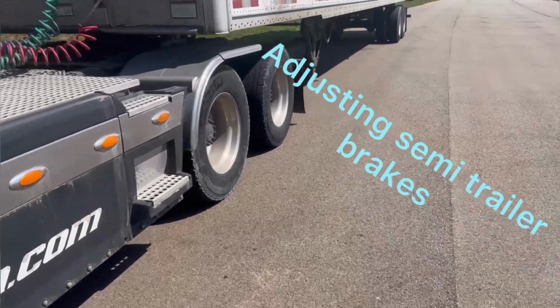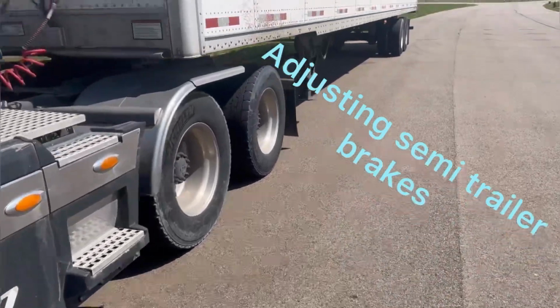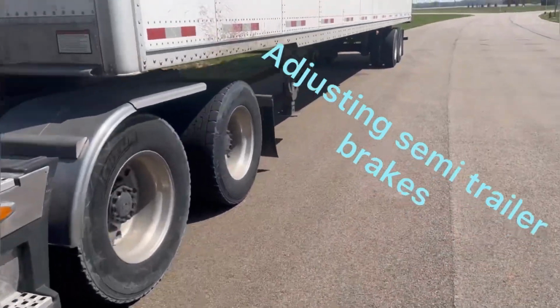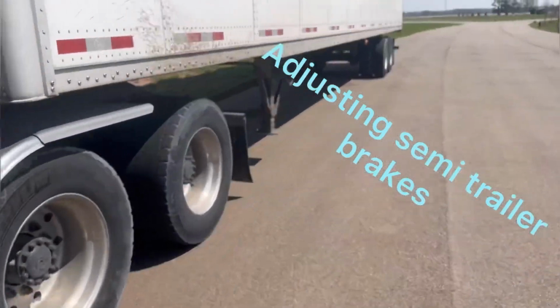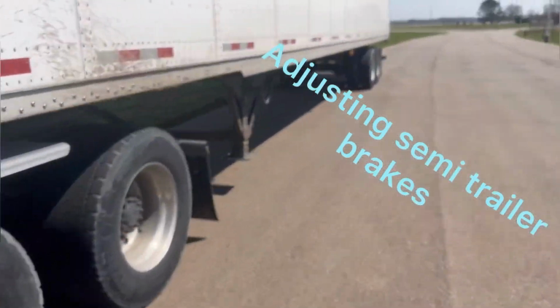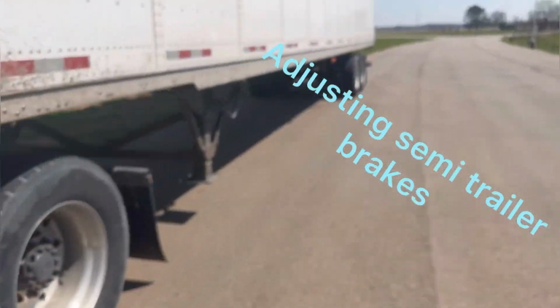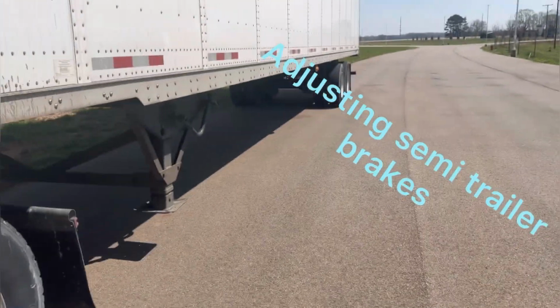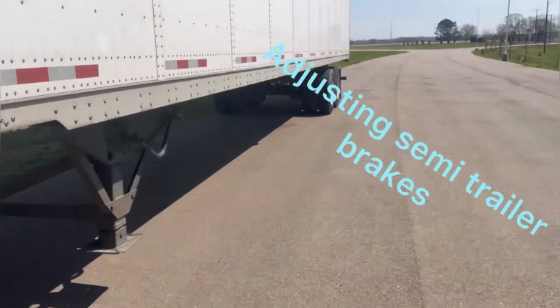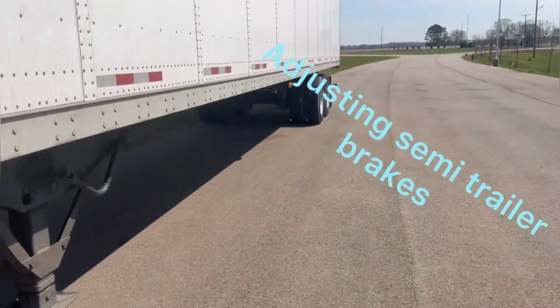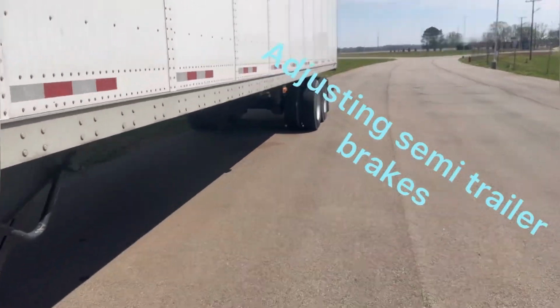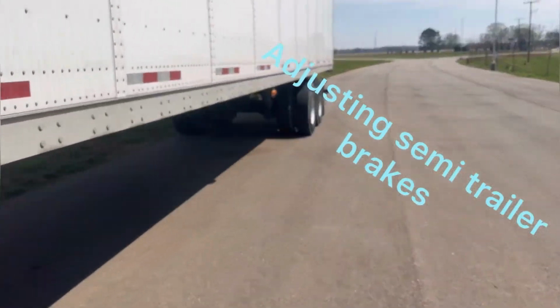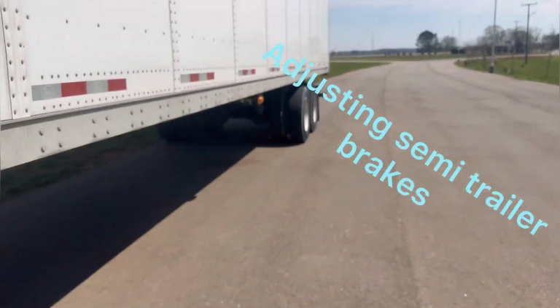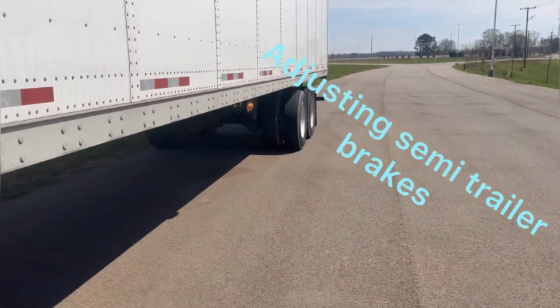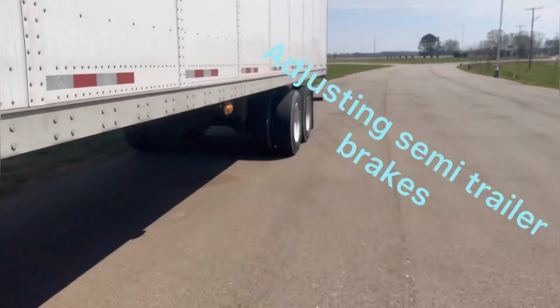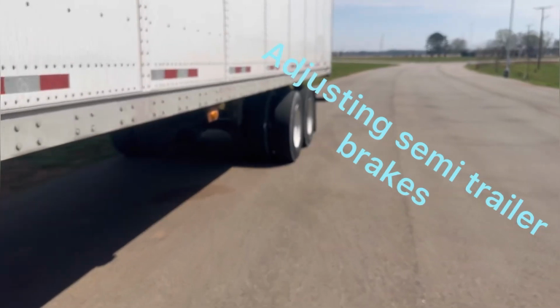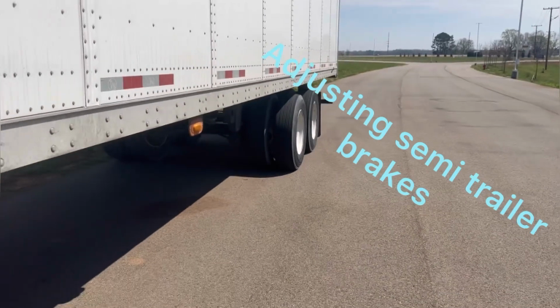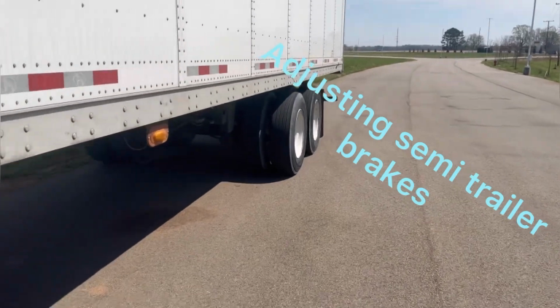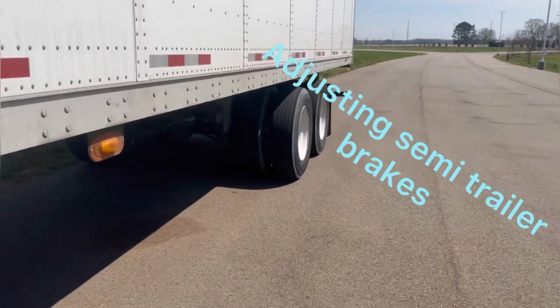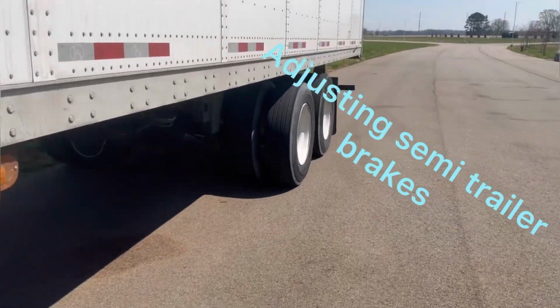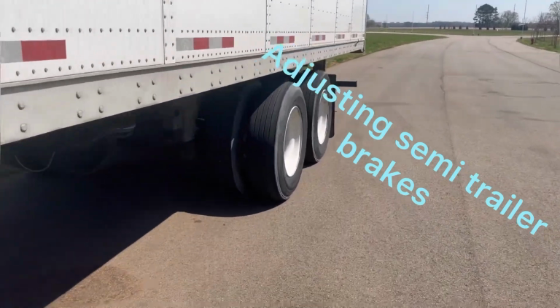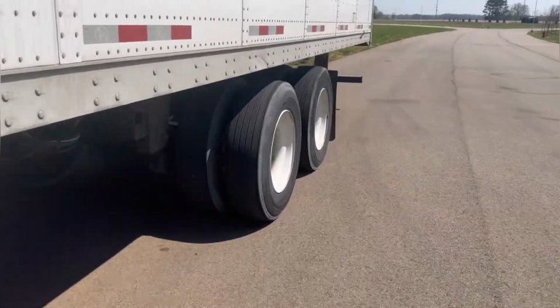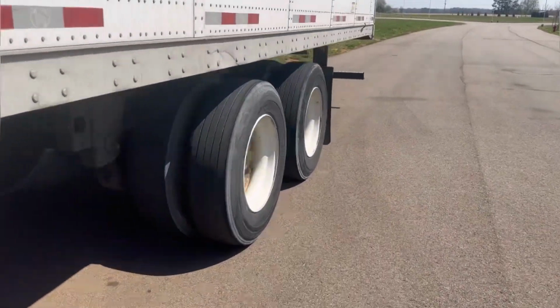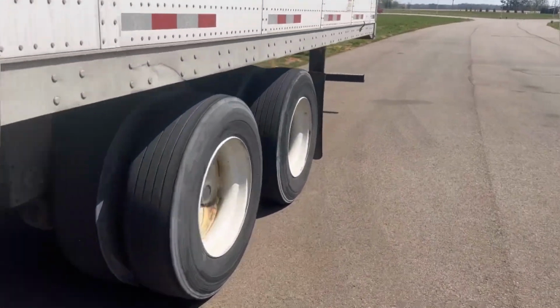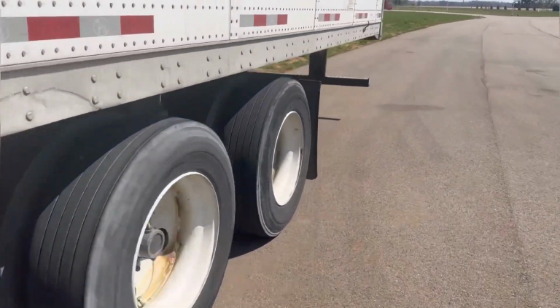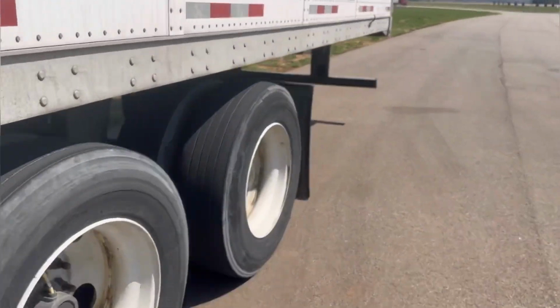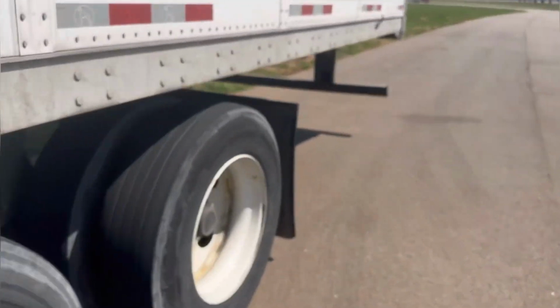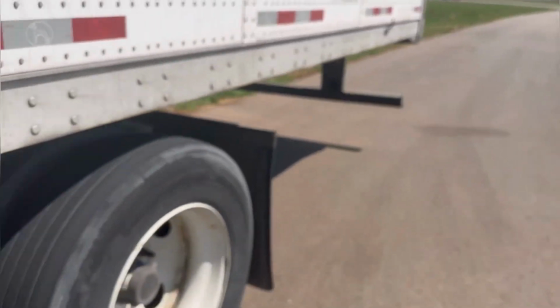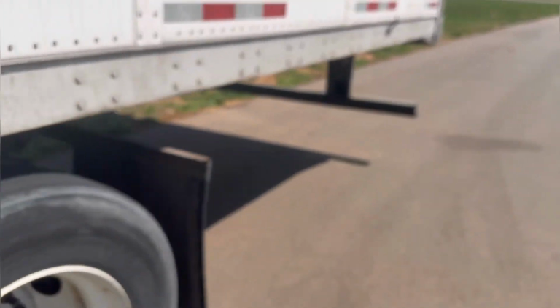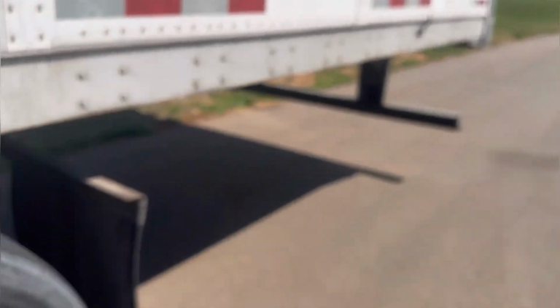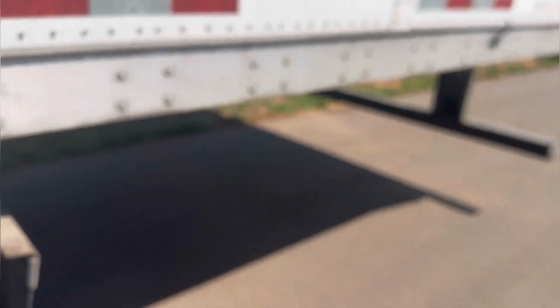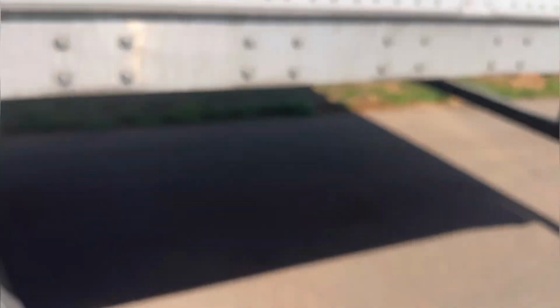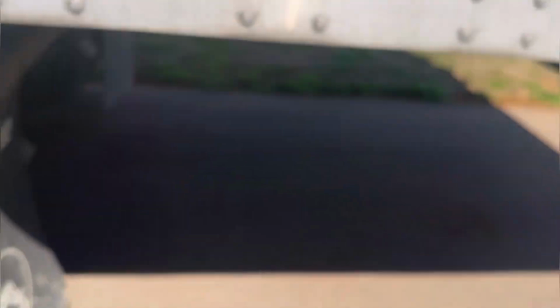I just hooked up to my friend's trailer because he took mine. There's no brakes! I gotta check what's going on. I just stopped somewhere in Alabama.